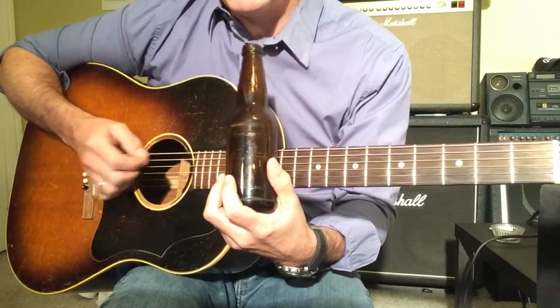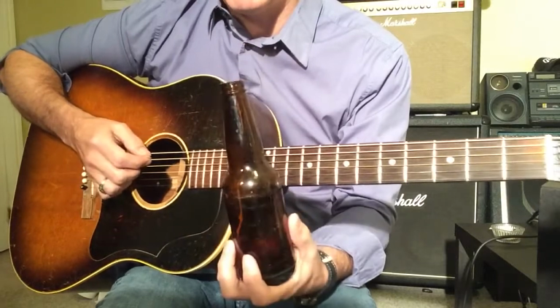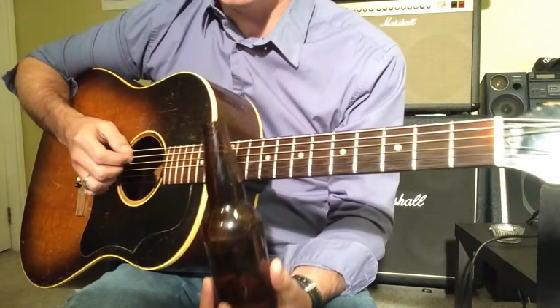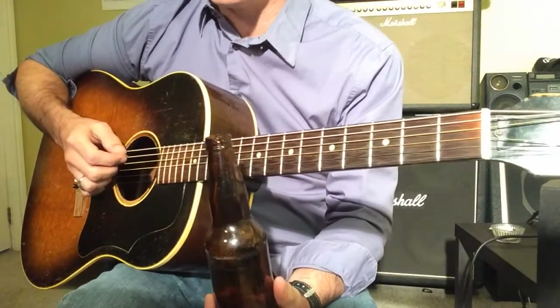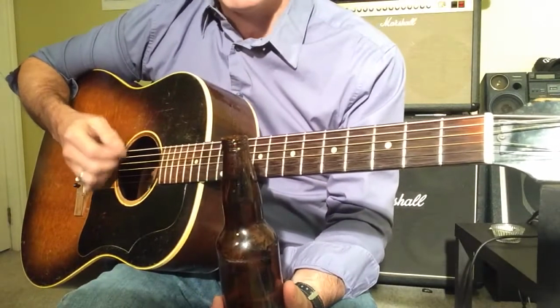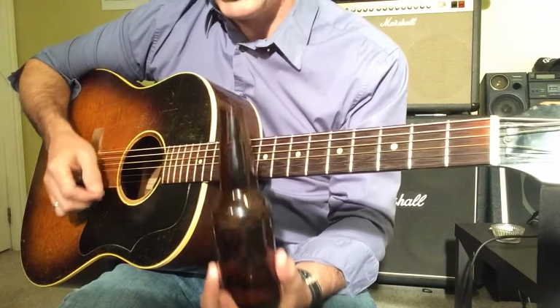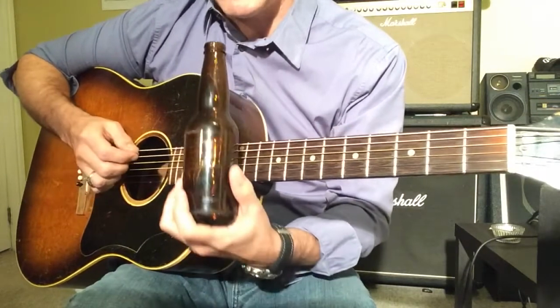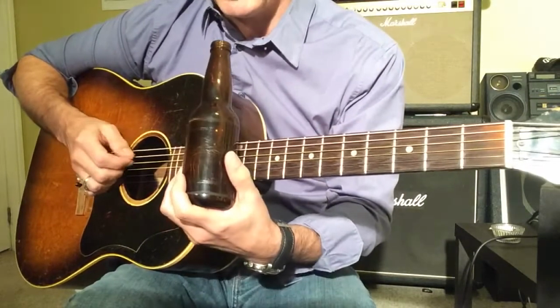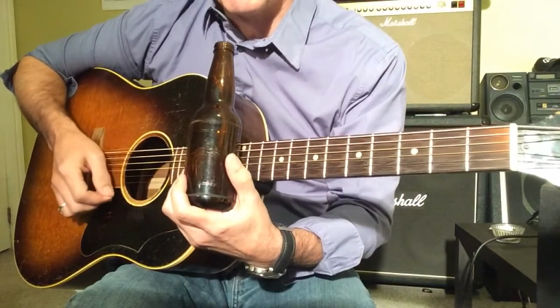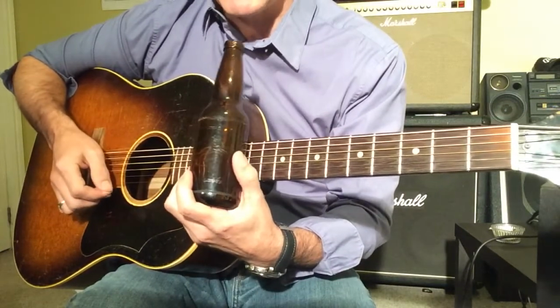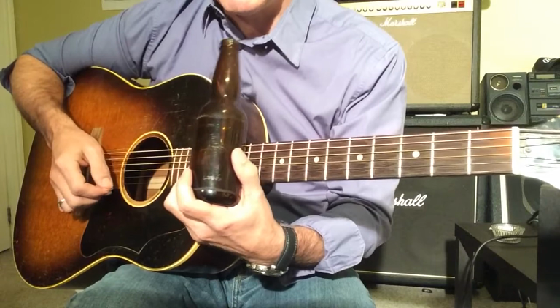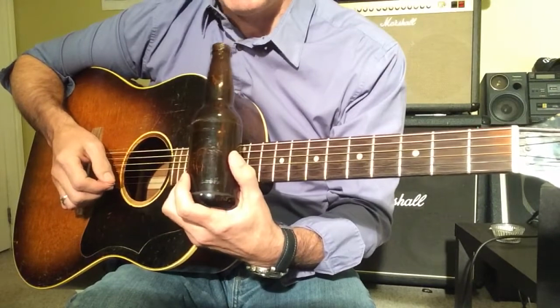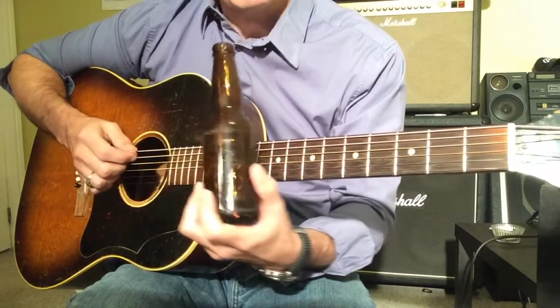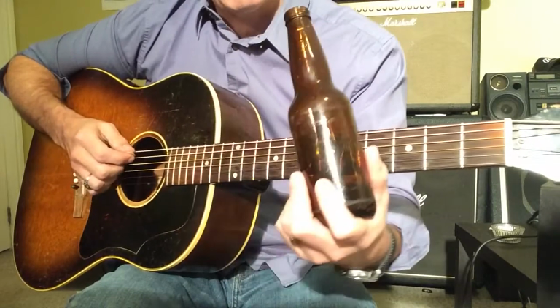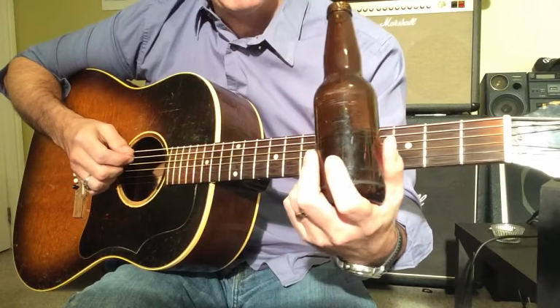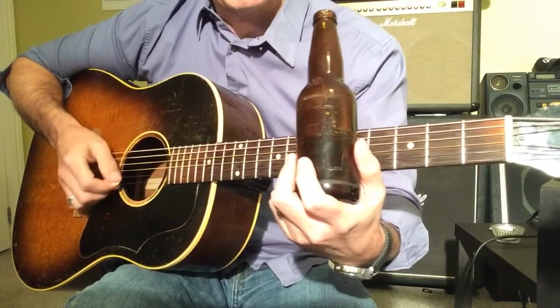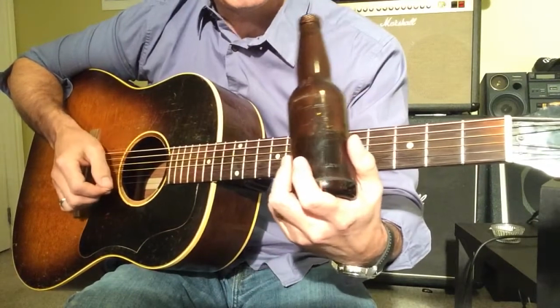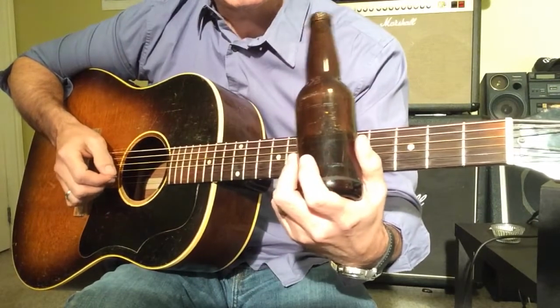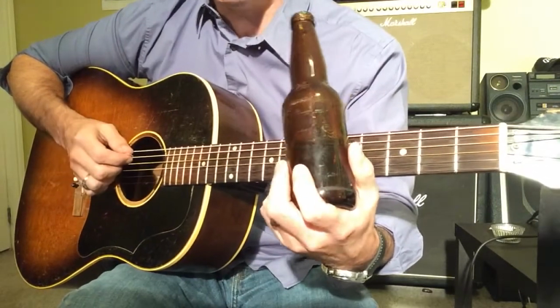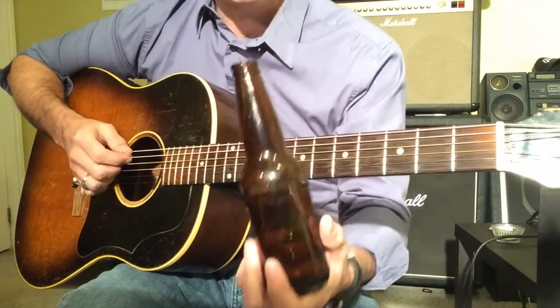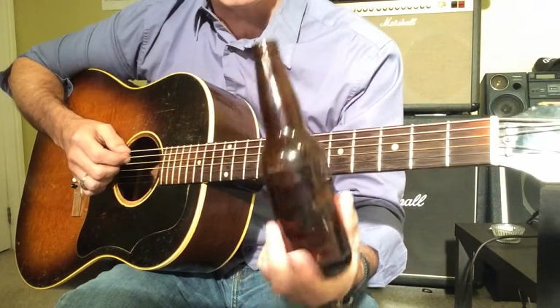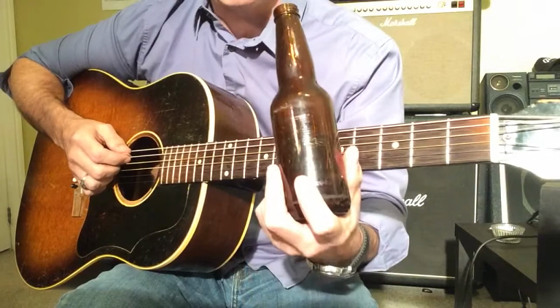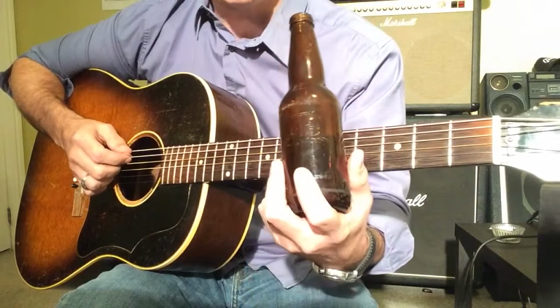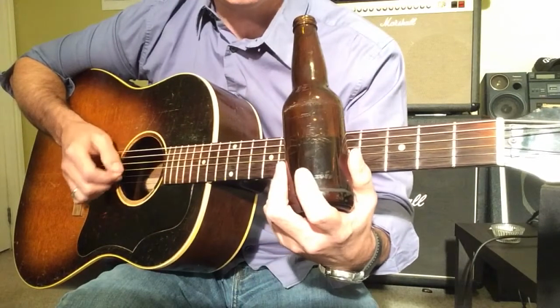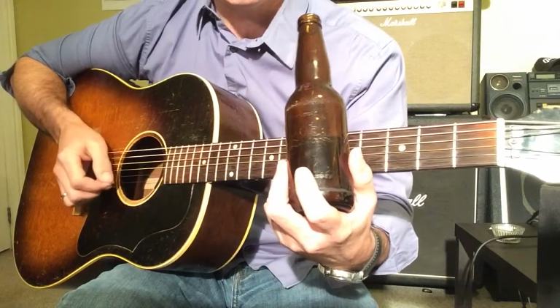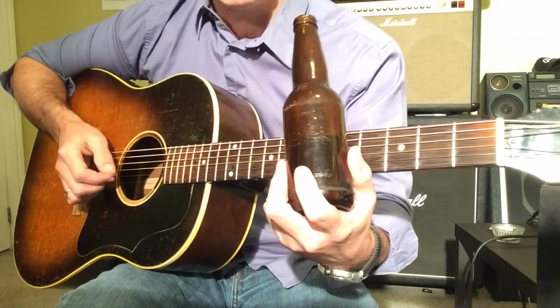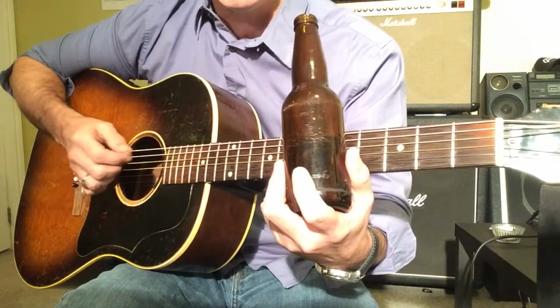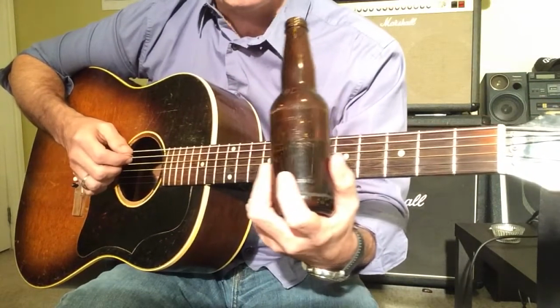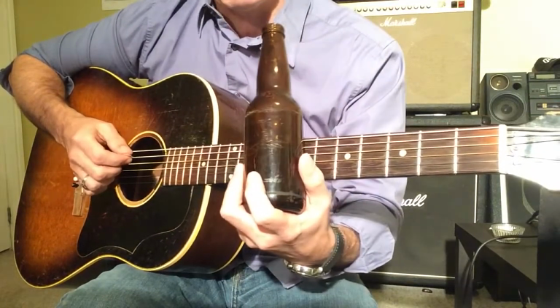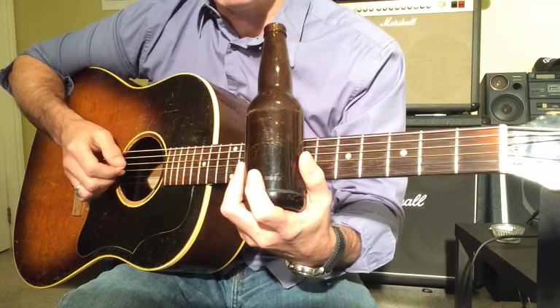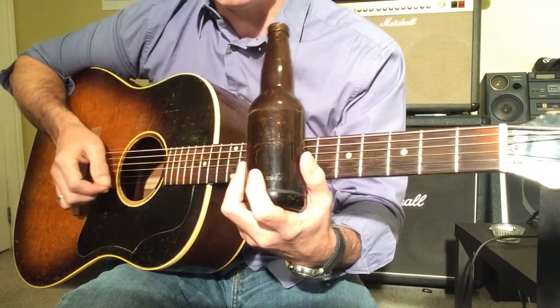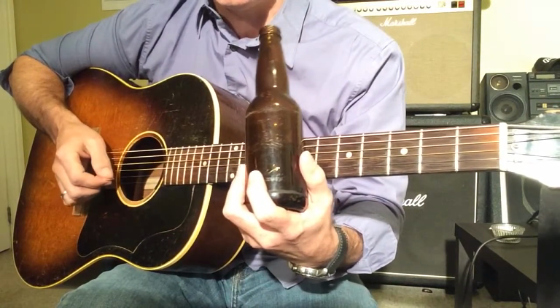In layman's terms, once you get a G, you could go to the 12th fret for the 1. The 4 is on the 5th fret, which is going to be a C in the key of G. And the 5 is going to be a D.